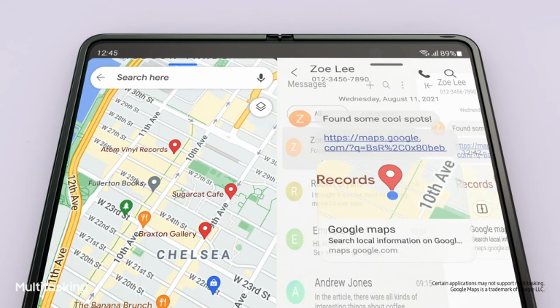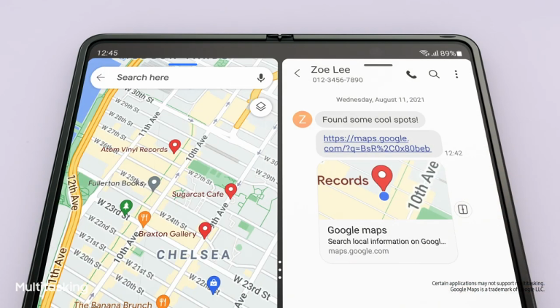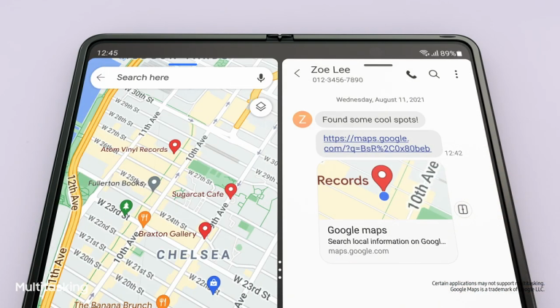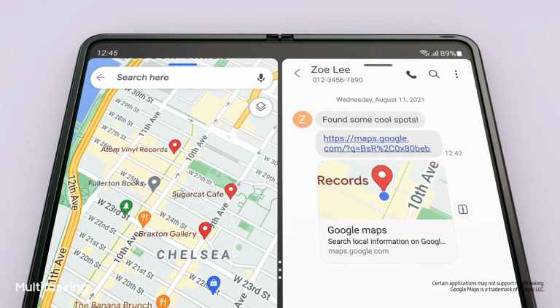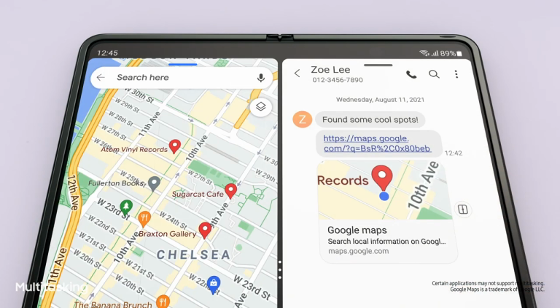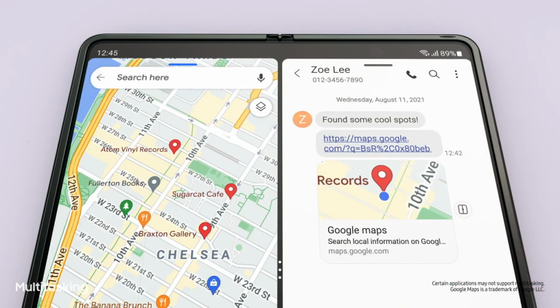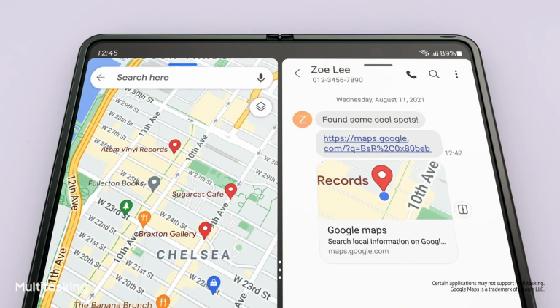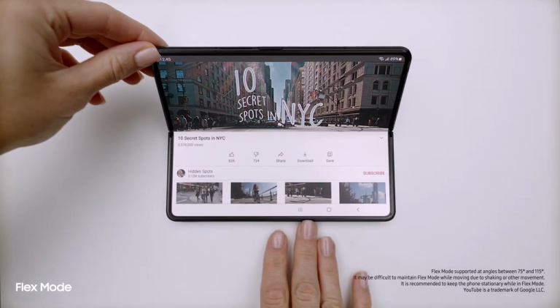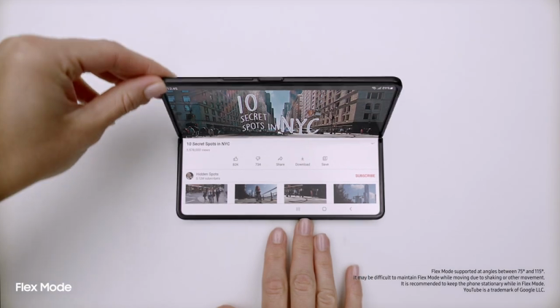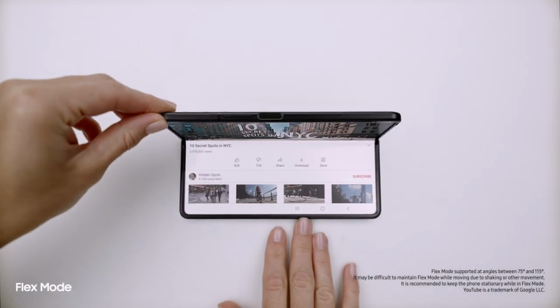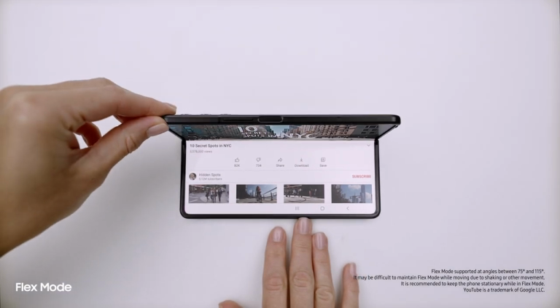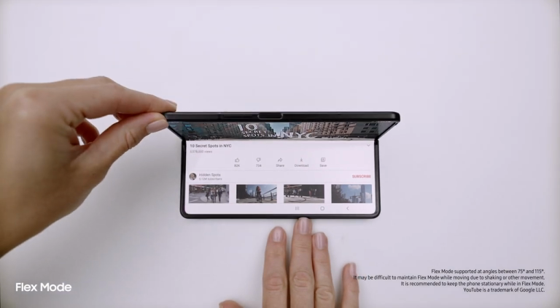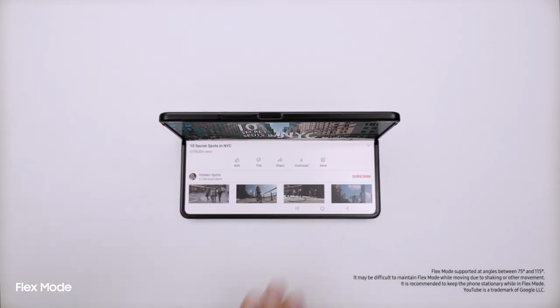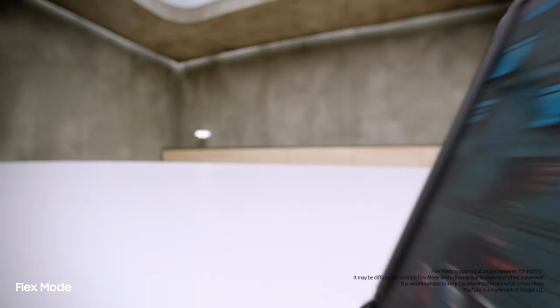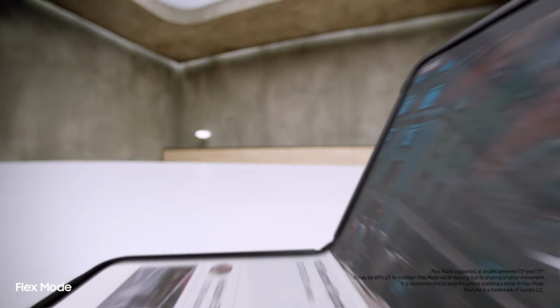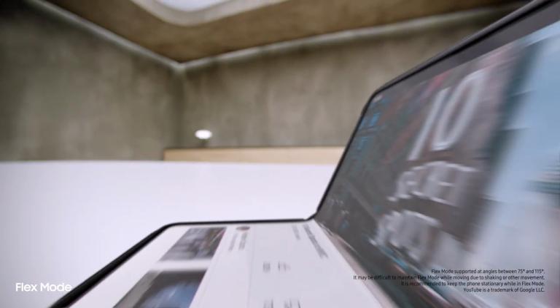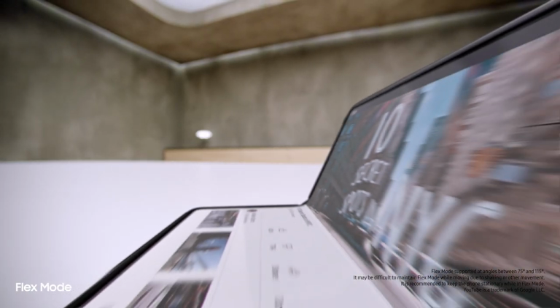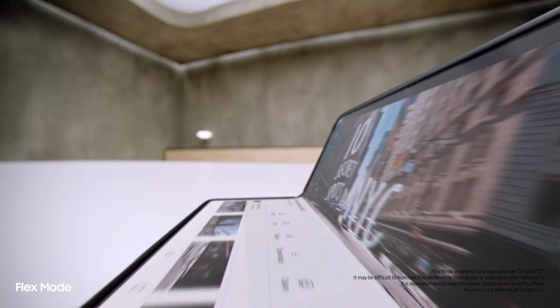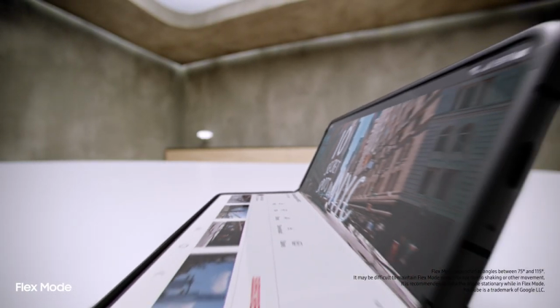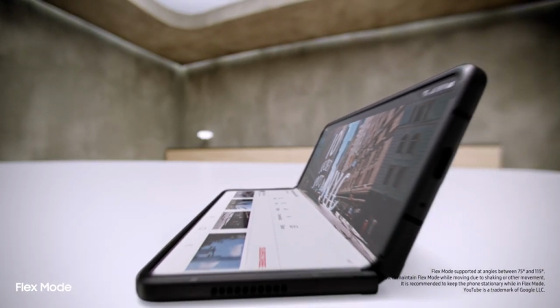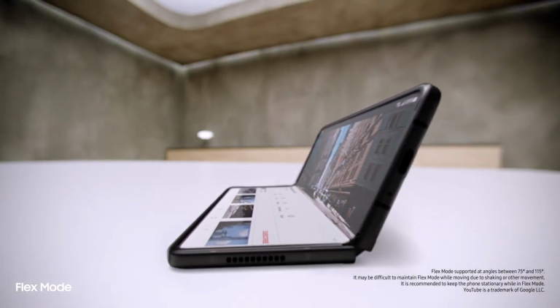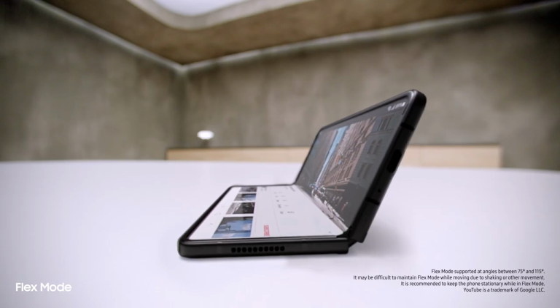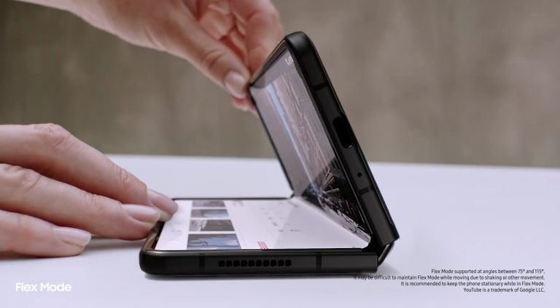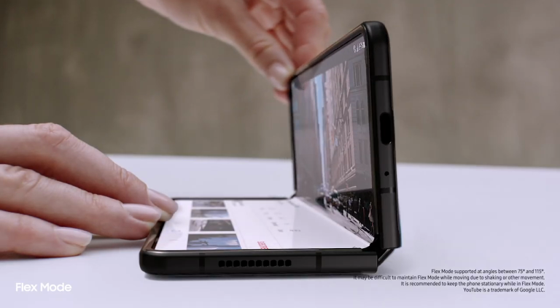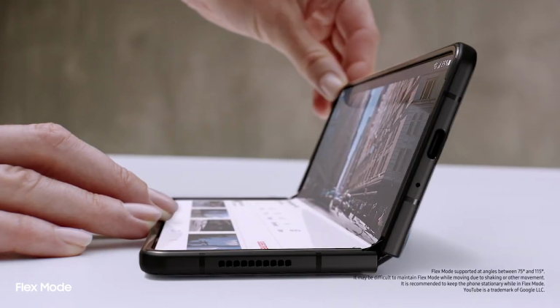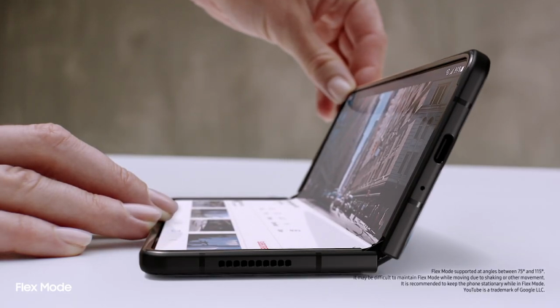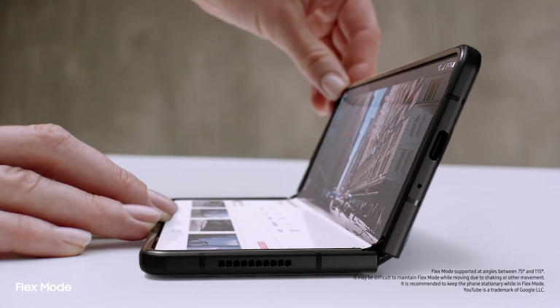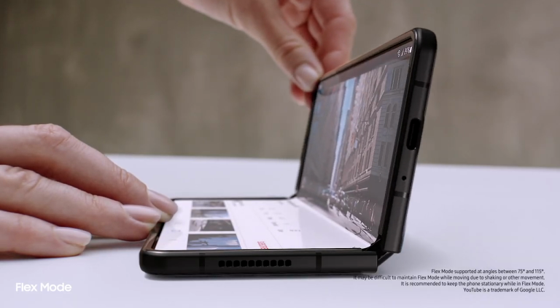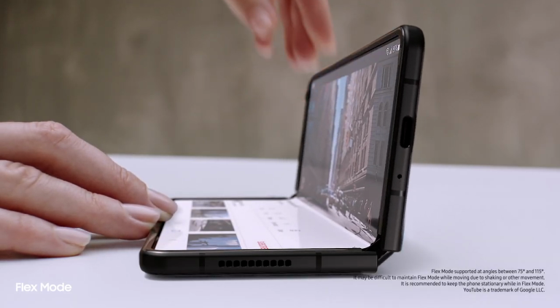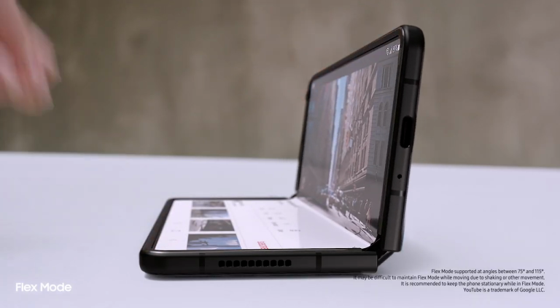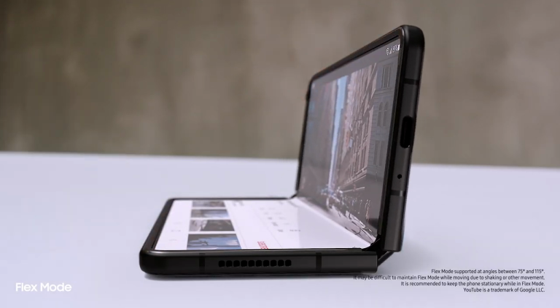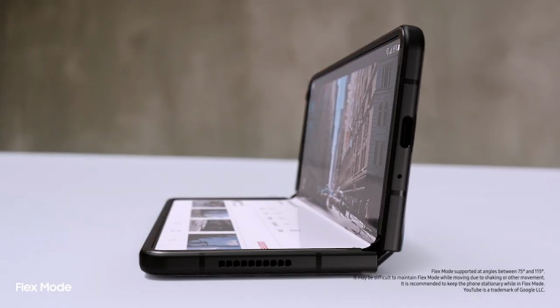Multi-window lets me view up to three apps at once. And behind the screen, a breakthrough hinge mechanism gives Fold 3 its flex mode, so it can sit on its own at any angle, from 75 to 115 degrees.